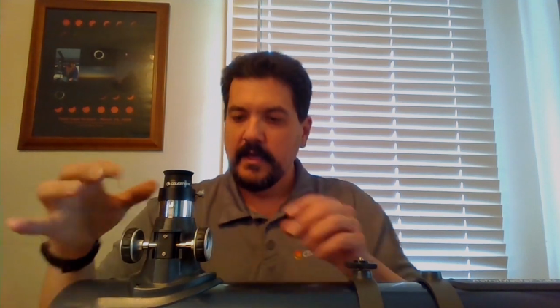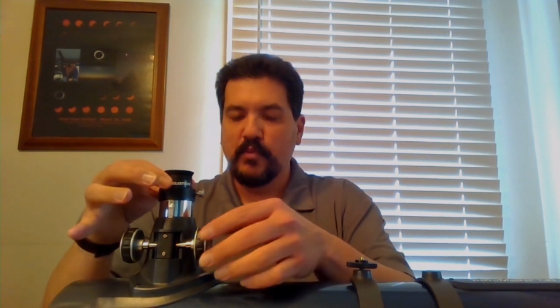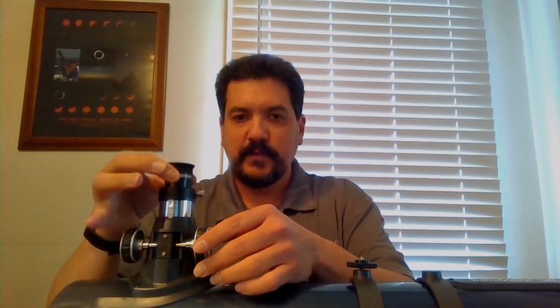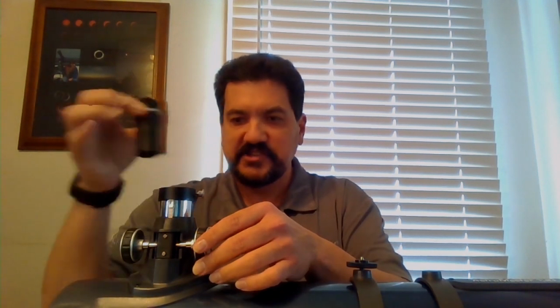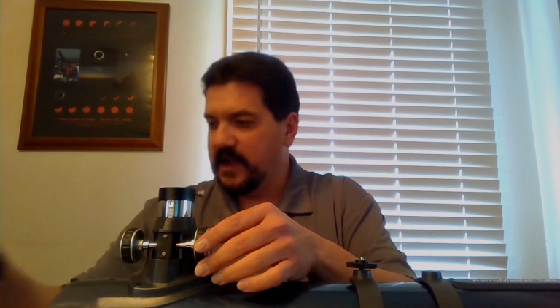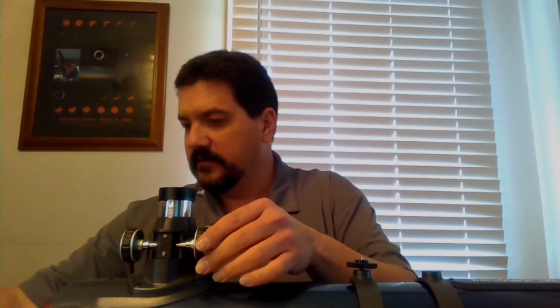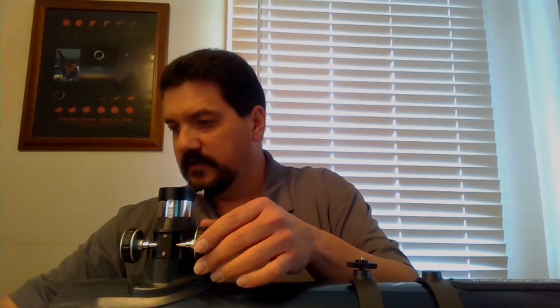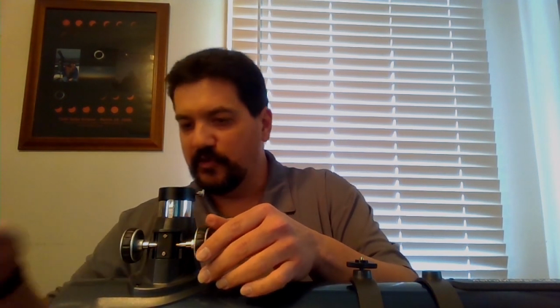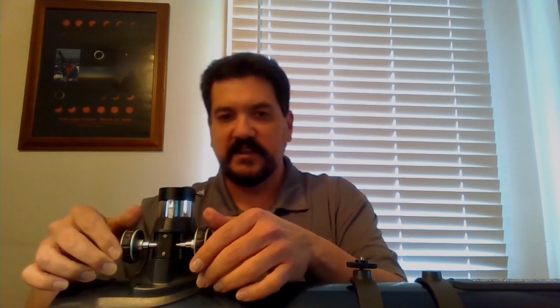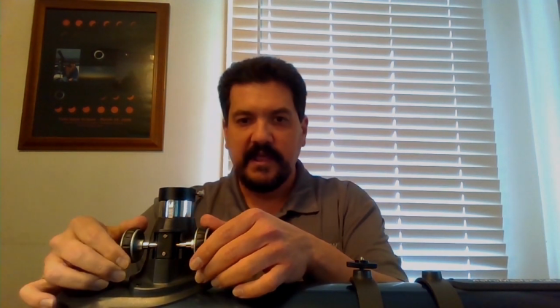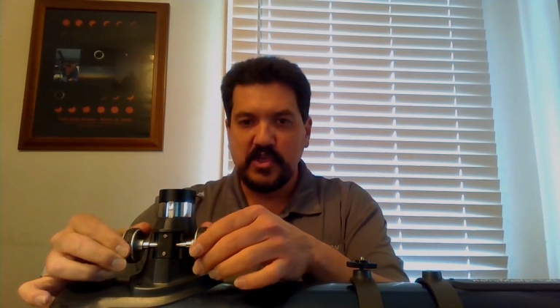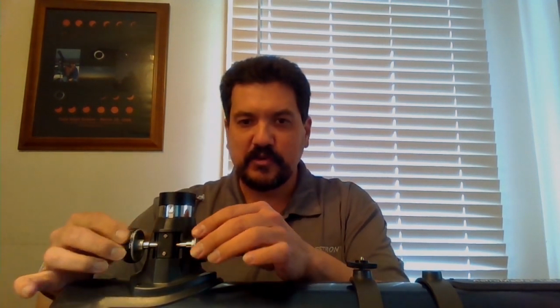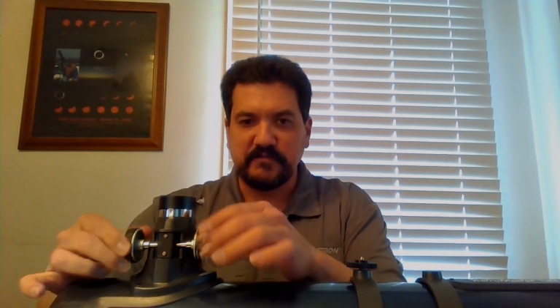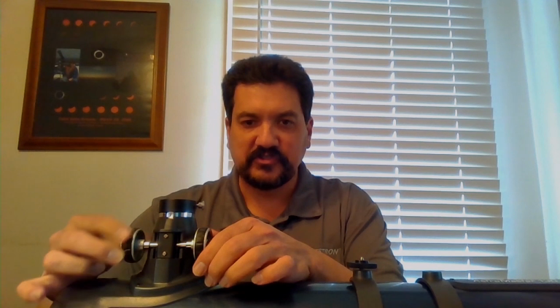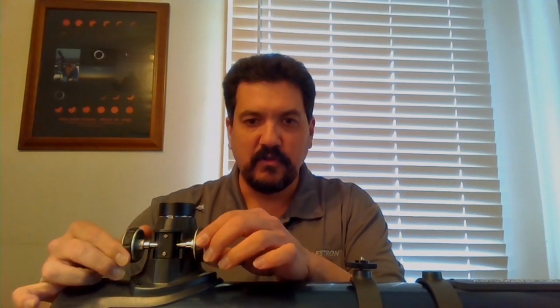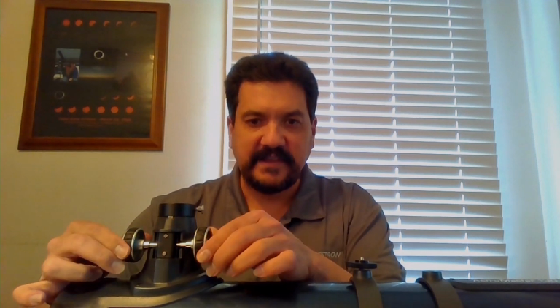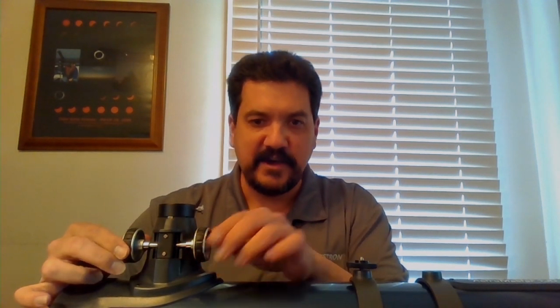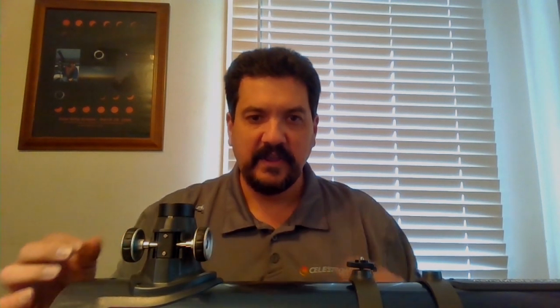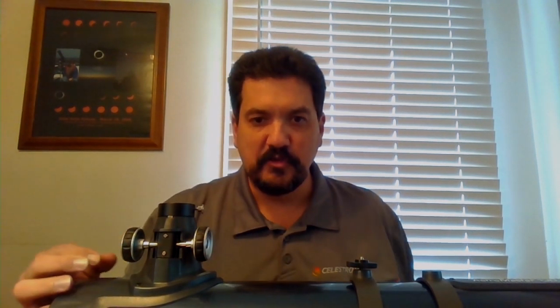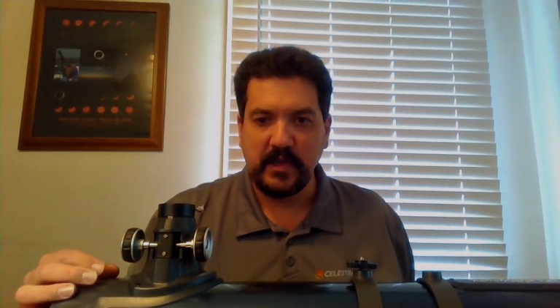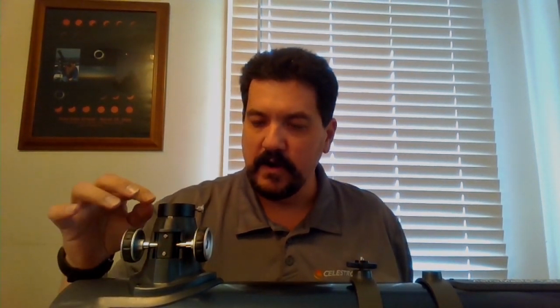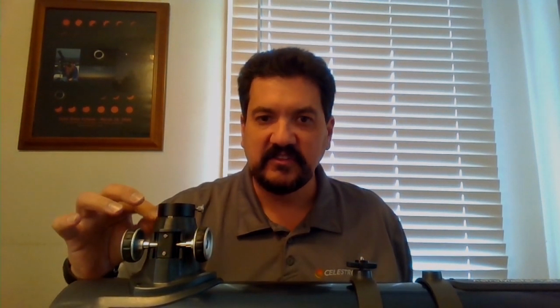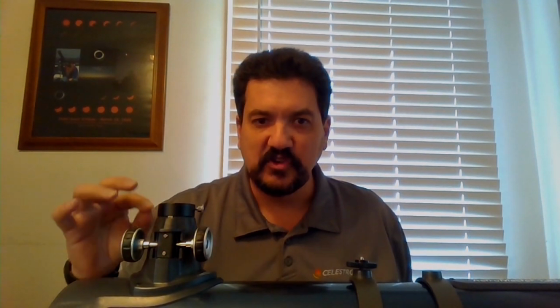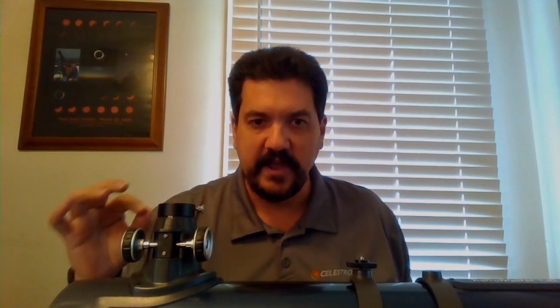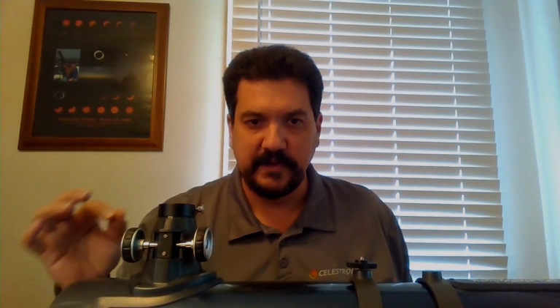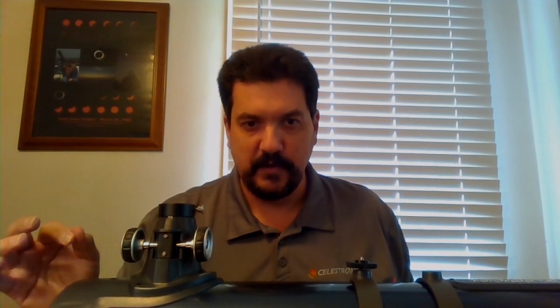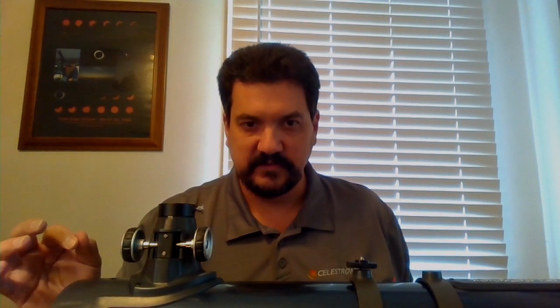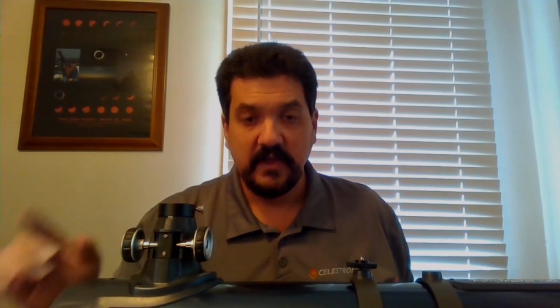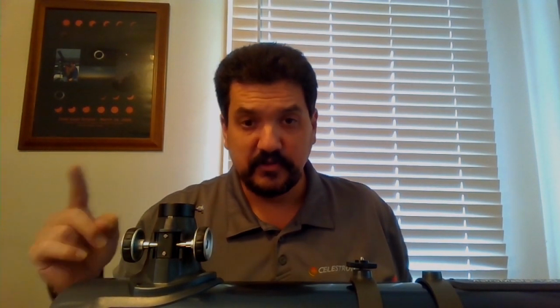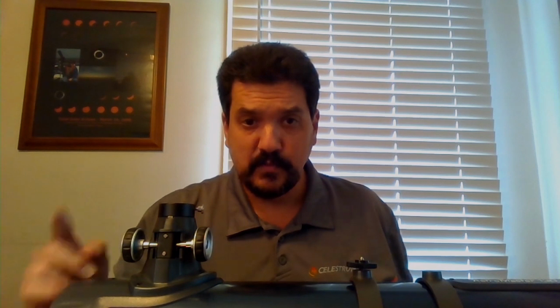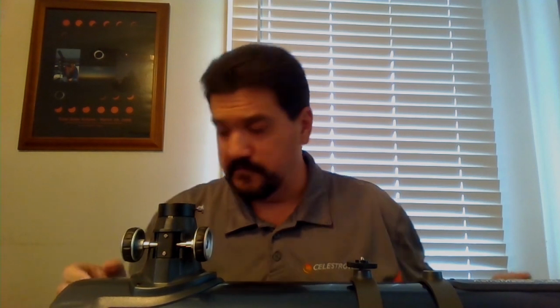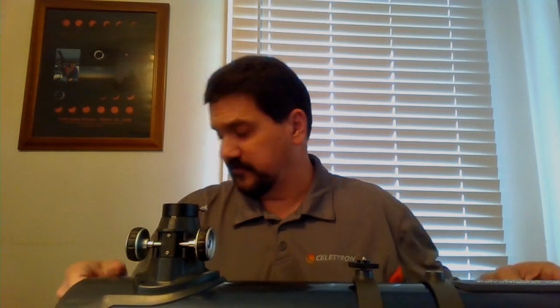But when you attach a camera to it, you have to rack the focuser all the way down to the point where it doesn't quite reach focus — and there's a good reason for this.